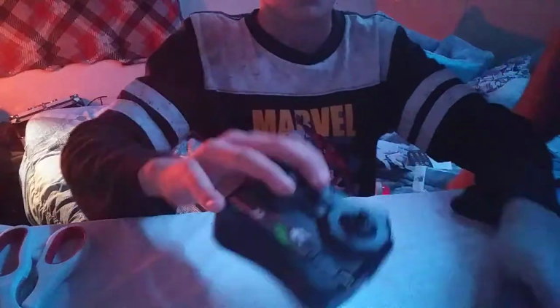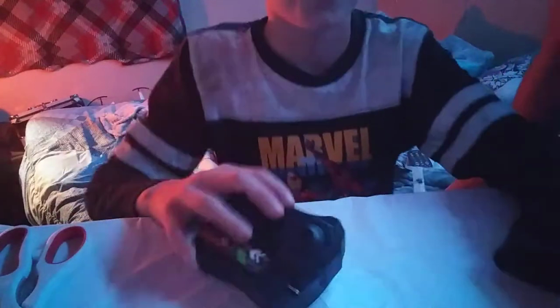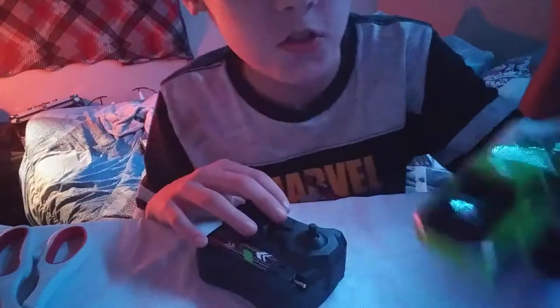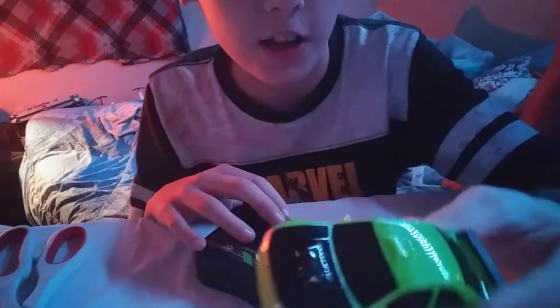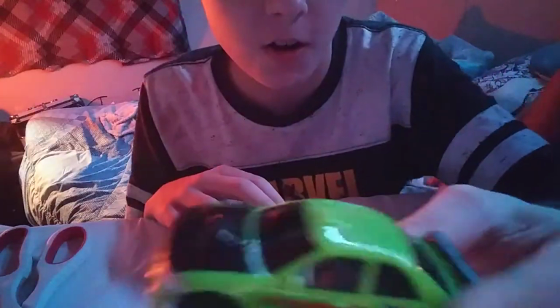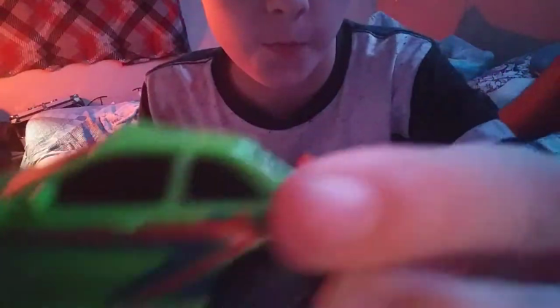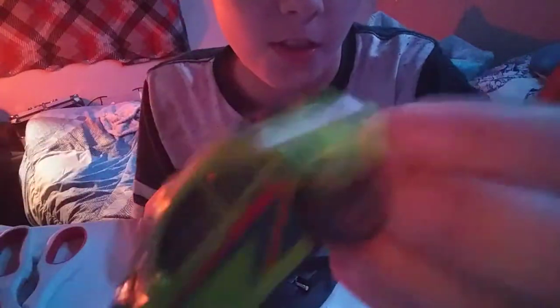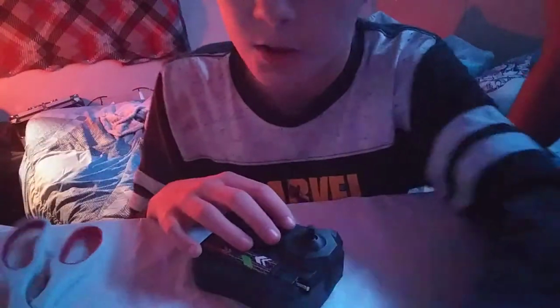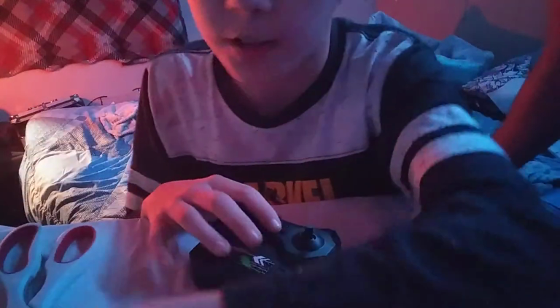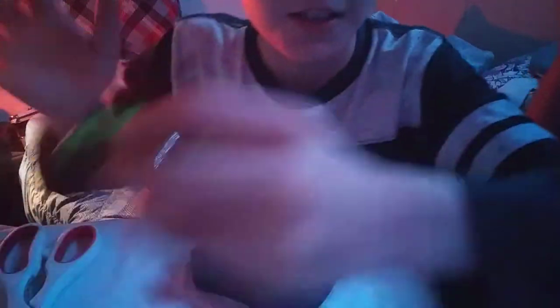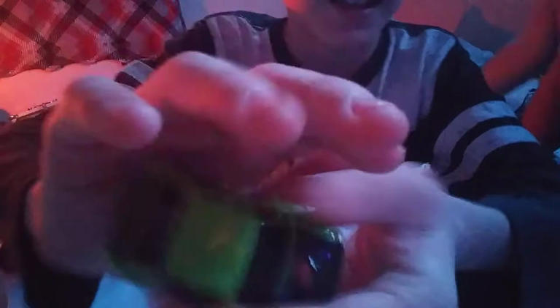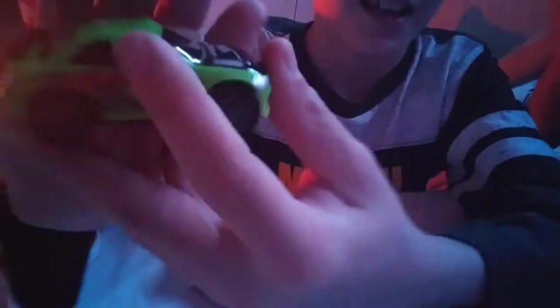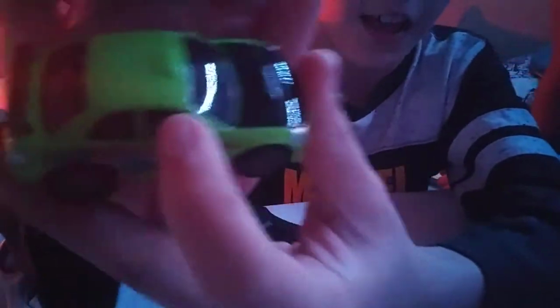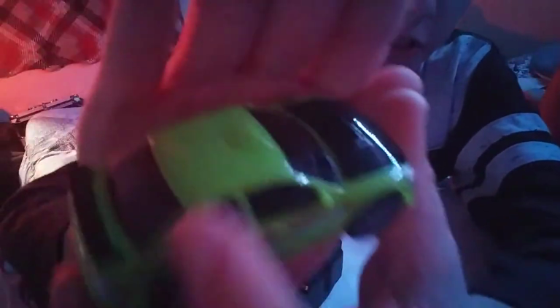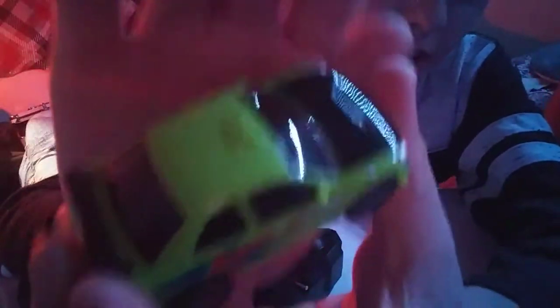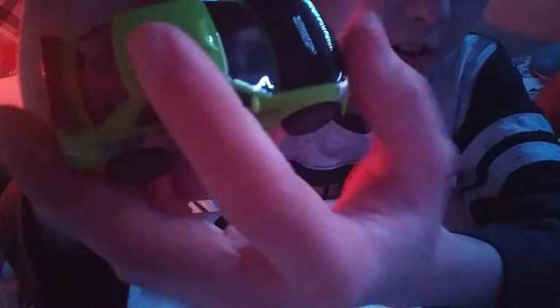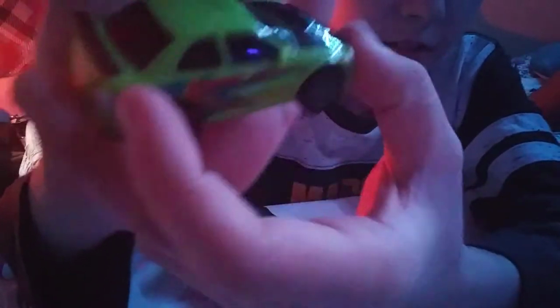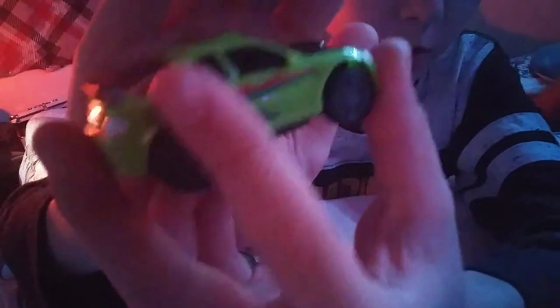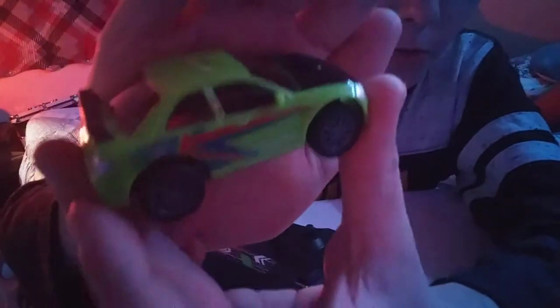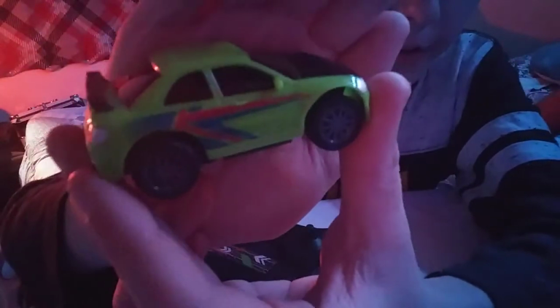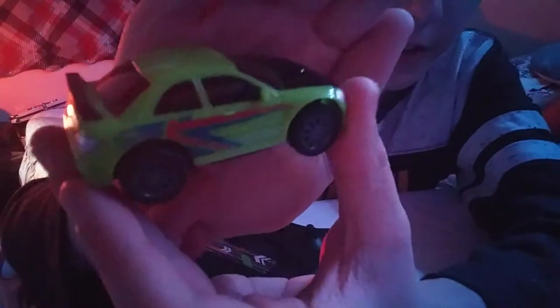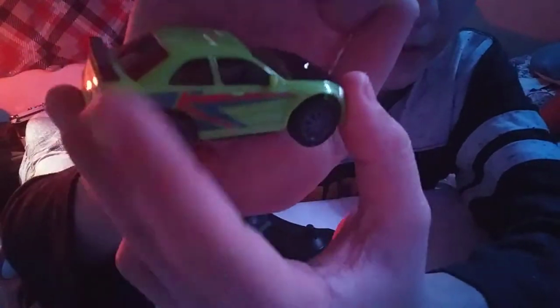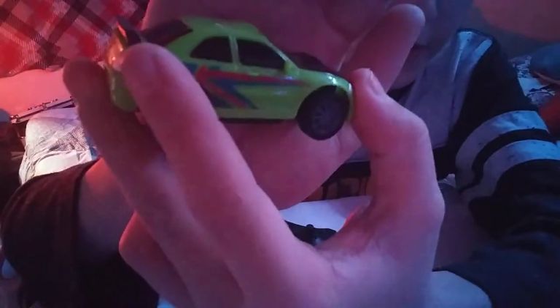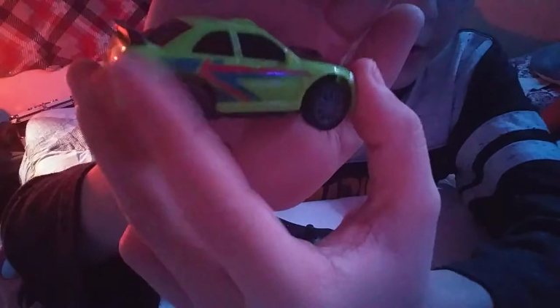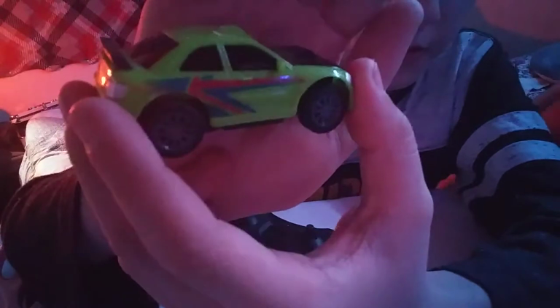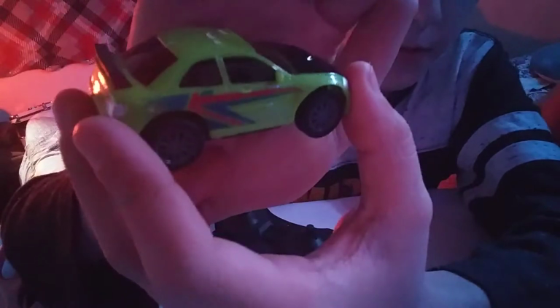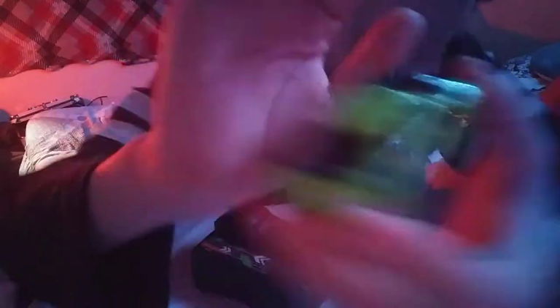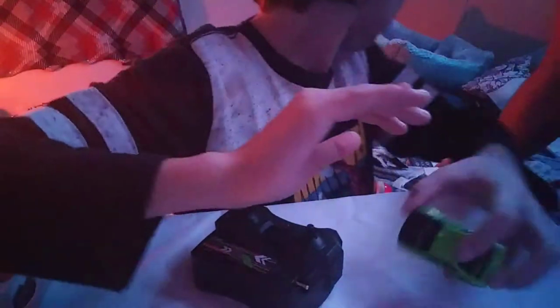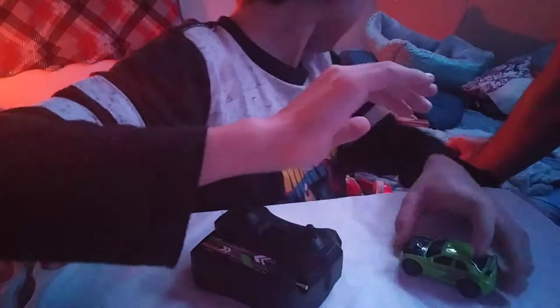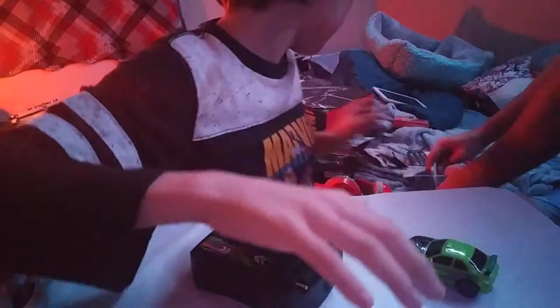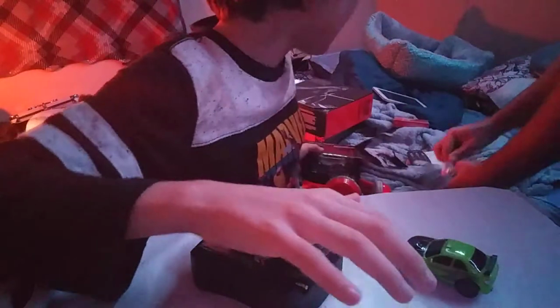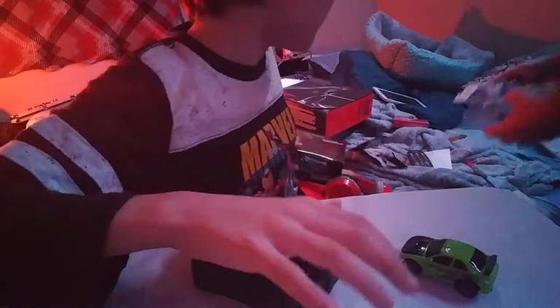Okay, so here's the green car. It's really cool. Don't tear the box up on the other one — I can open it easier.